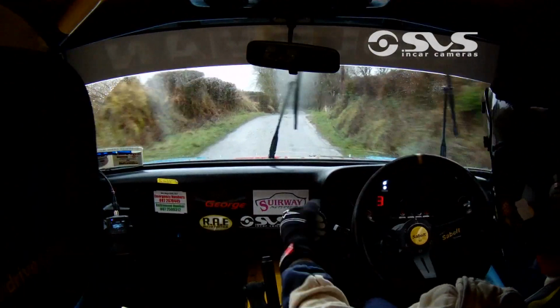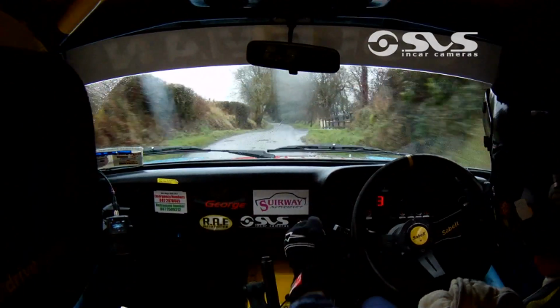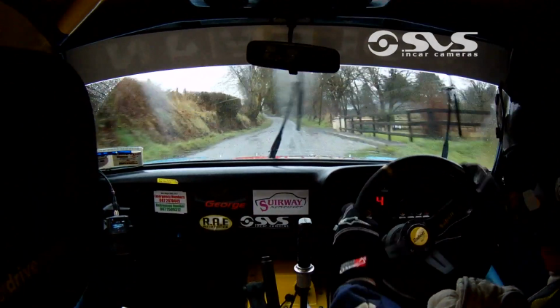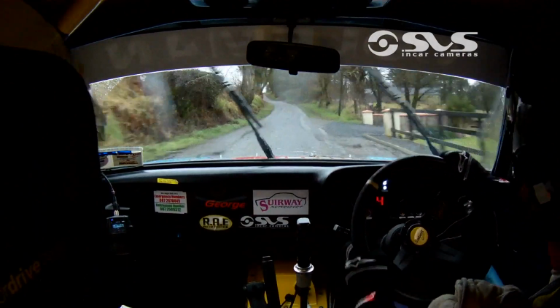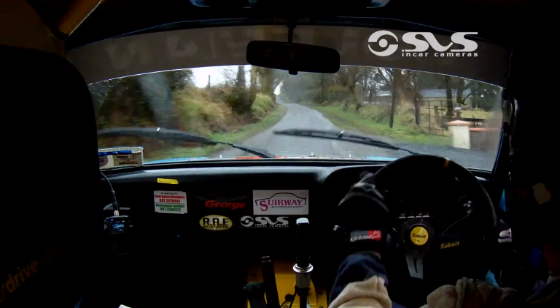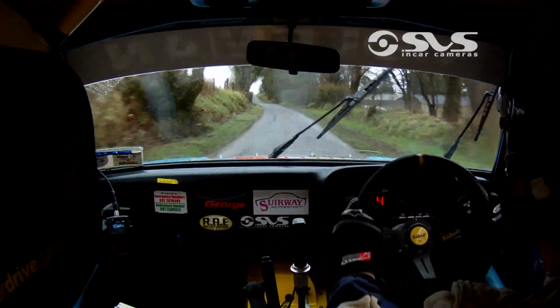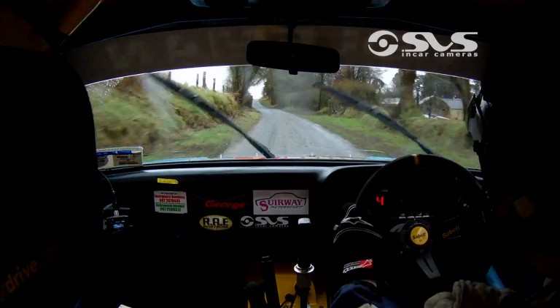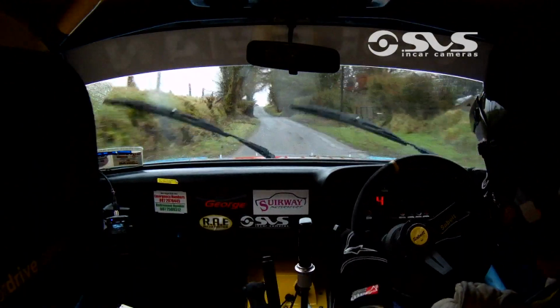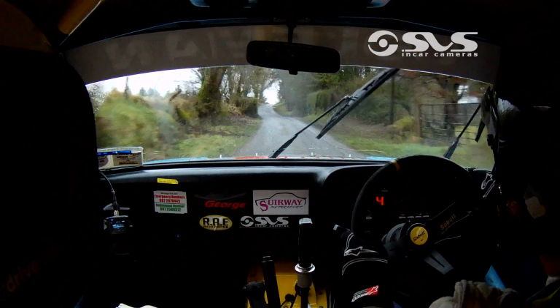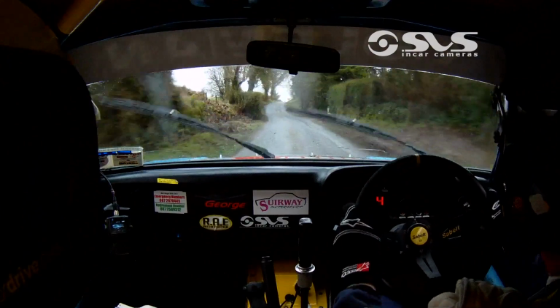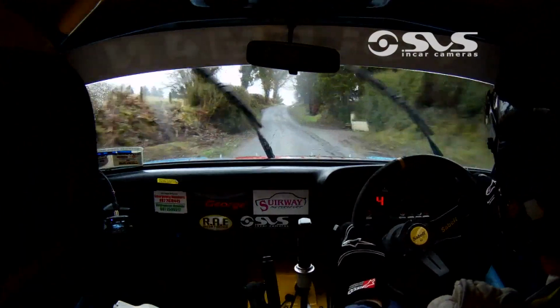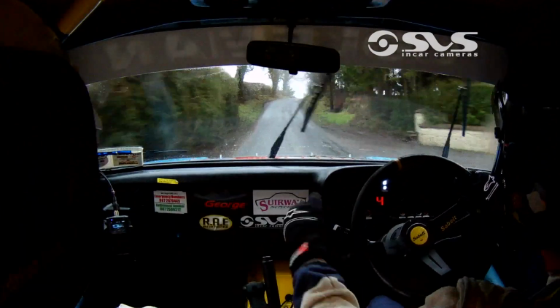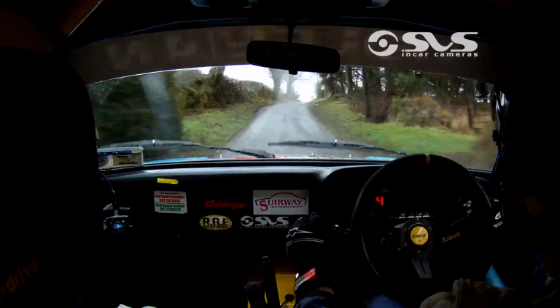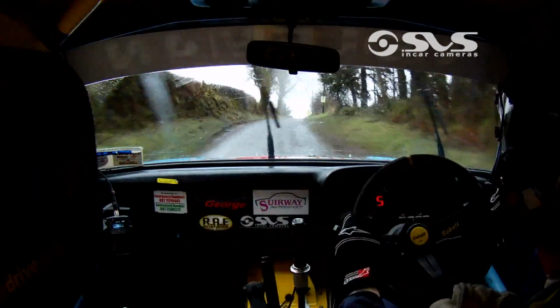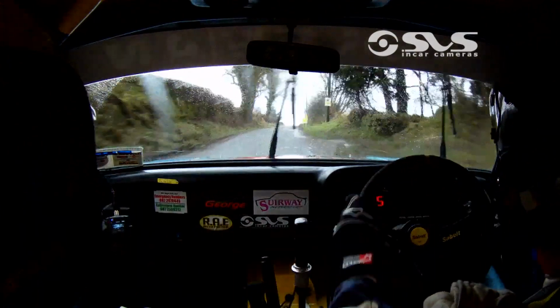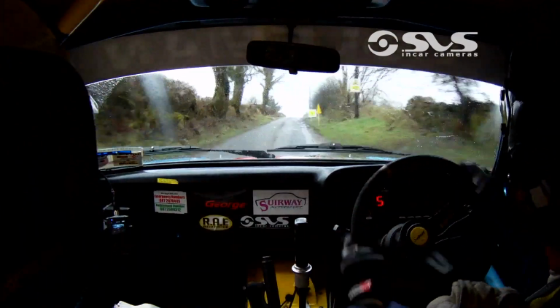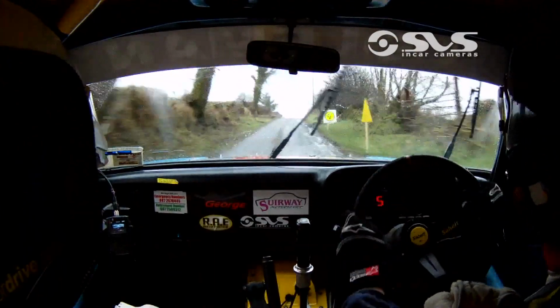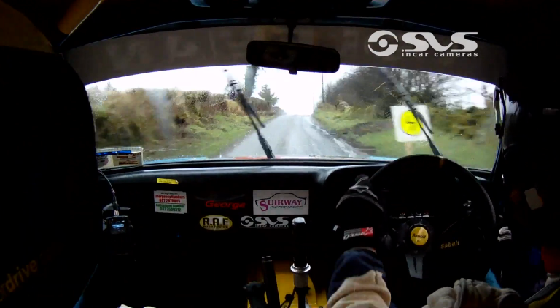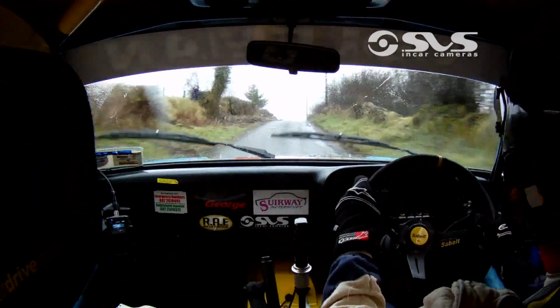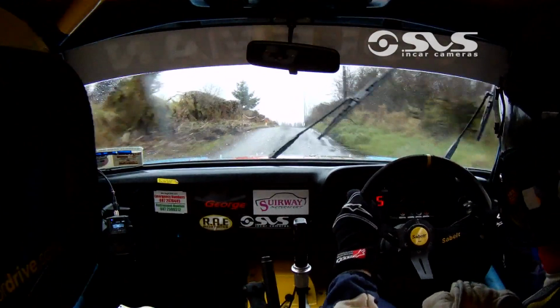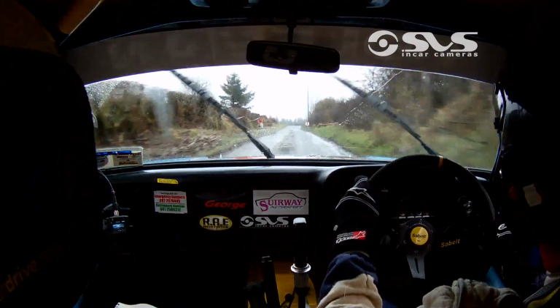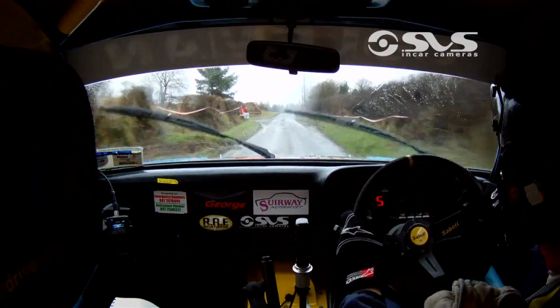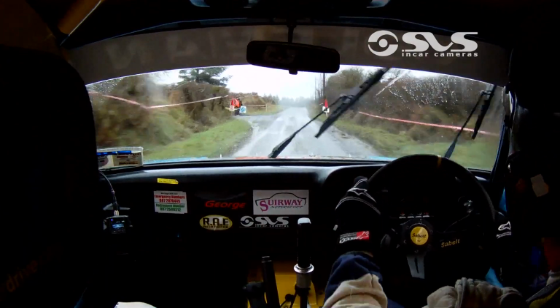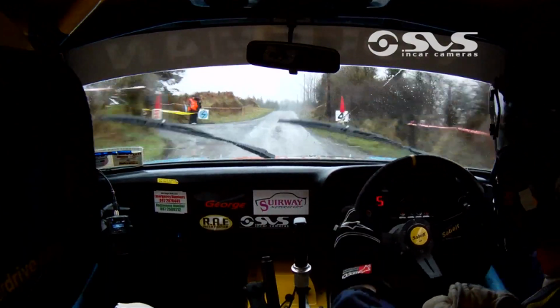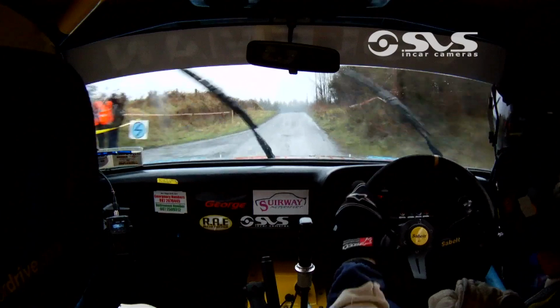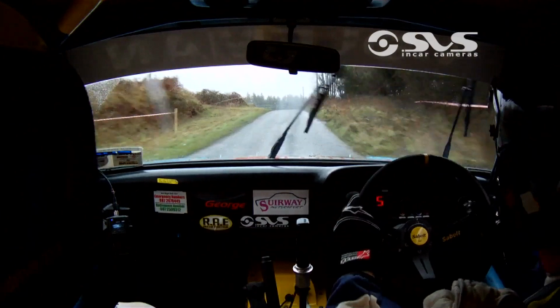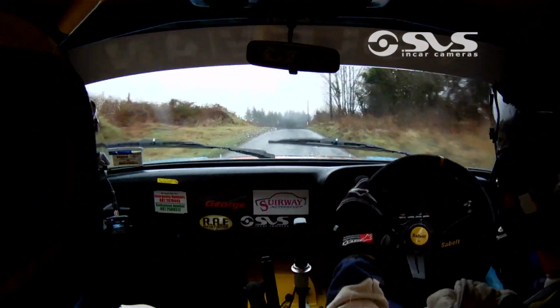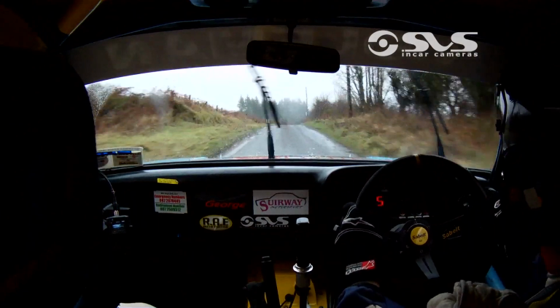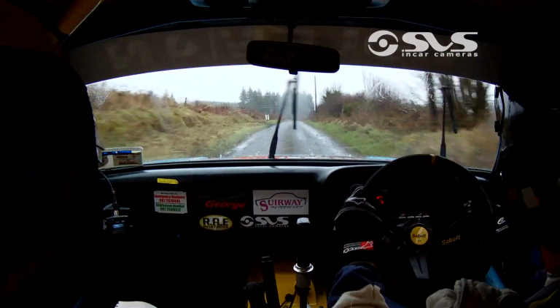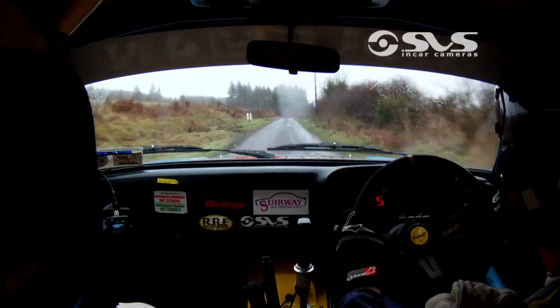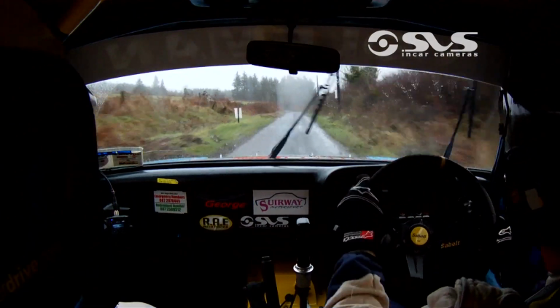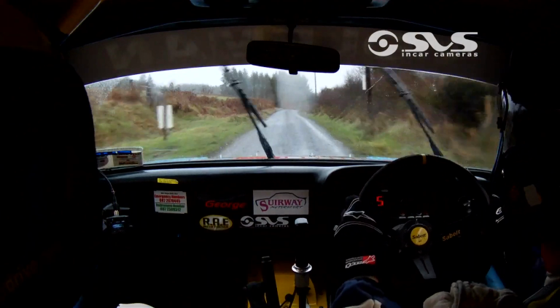Middle of a flat crest, 80. Middle of a flat crest, OK. 50. Watch, 1 right over crest, 80. Crest, 1 right through the dip. Lips over big crest.